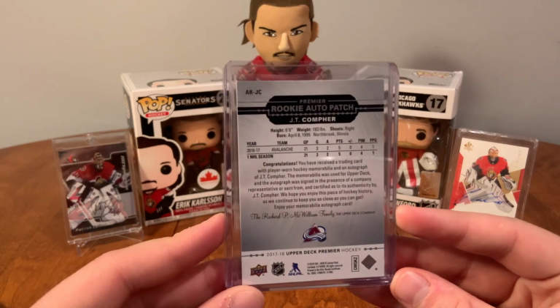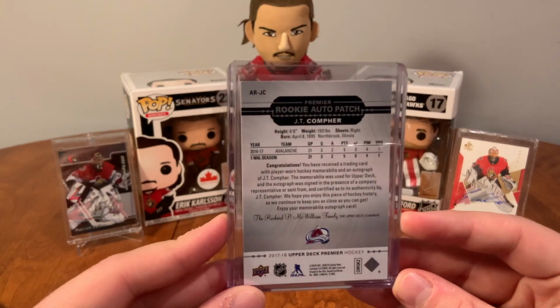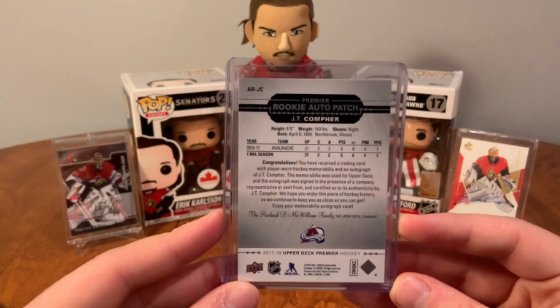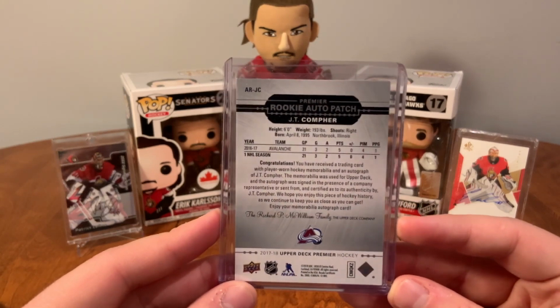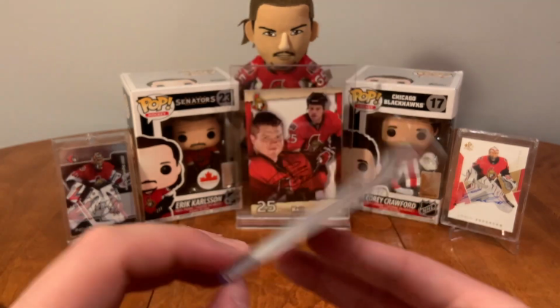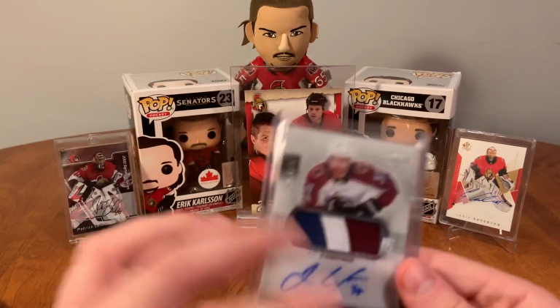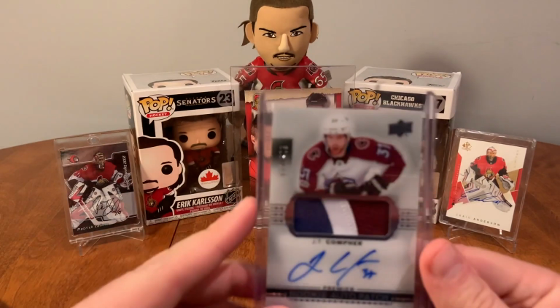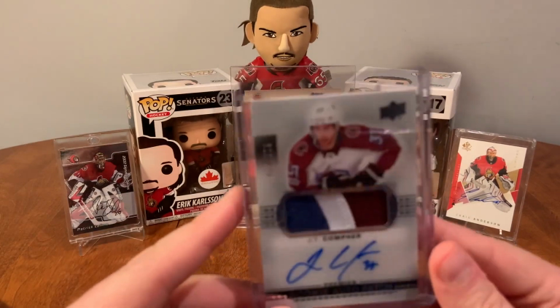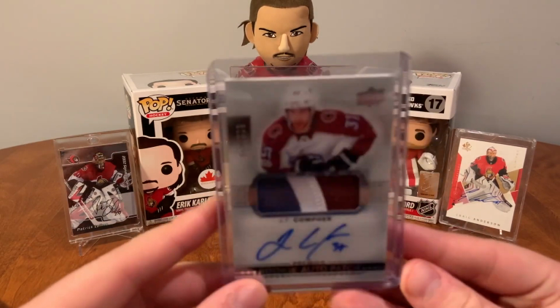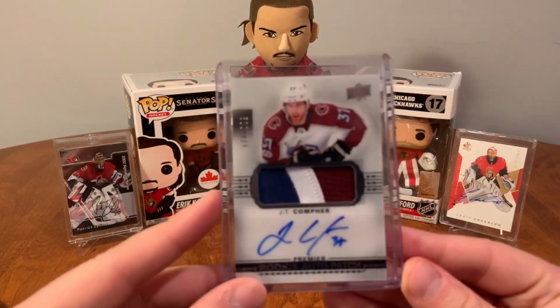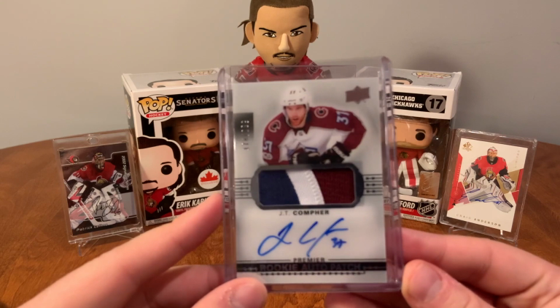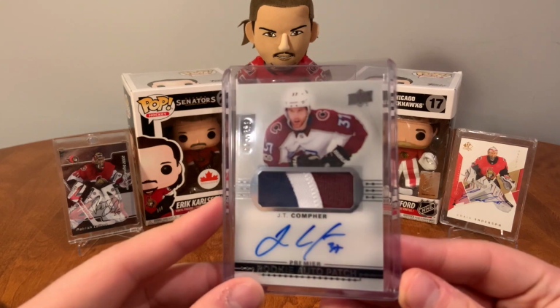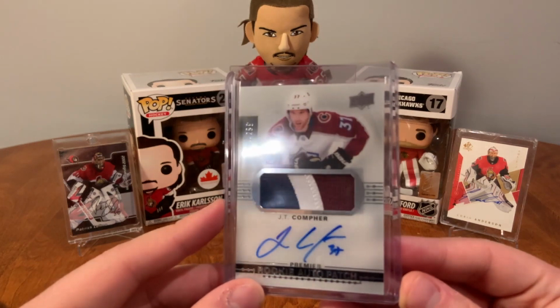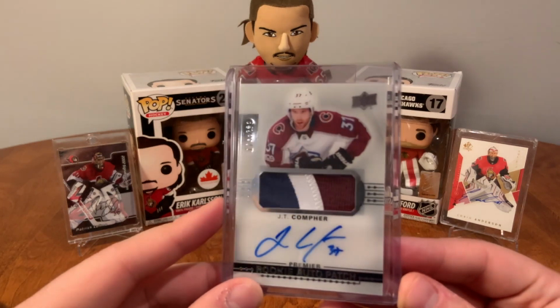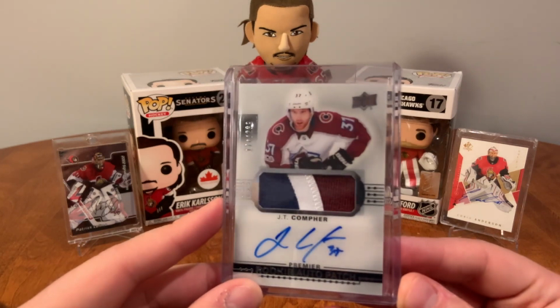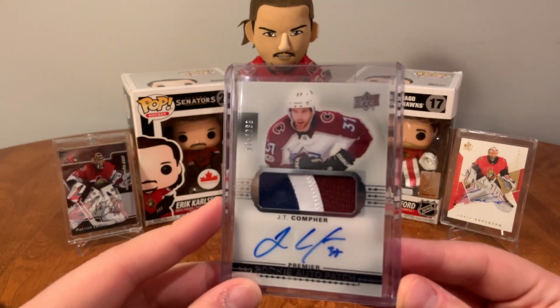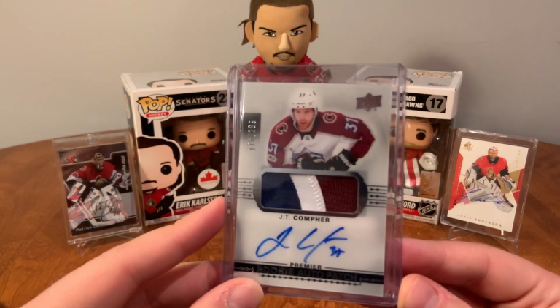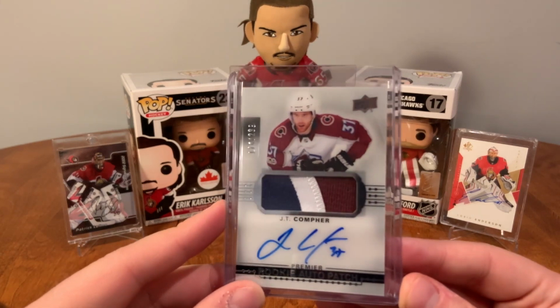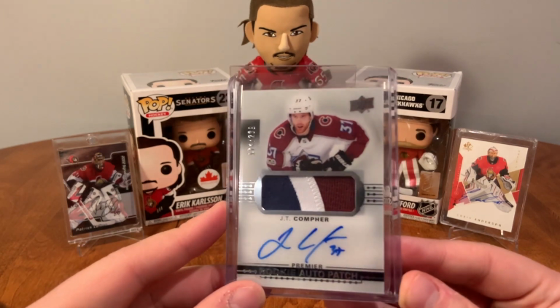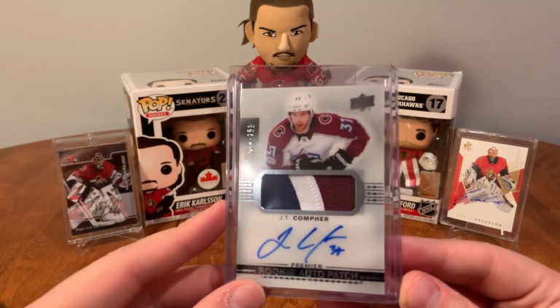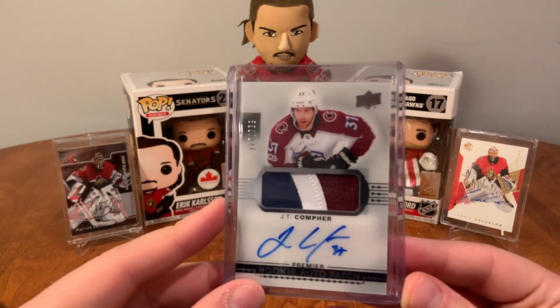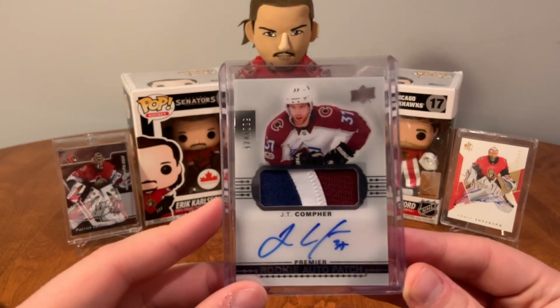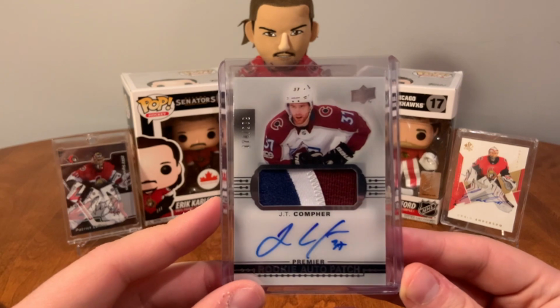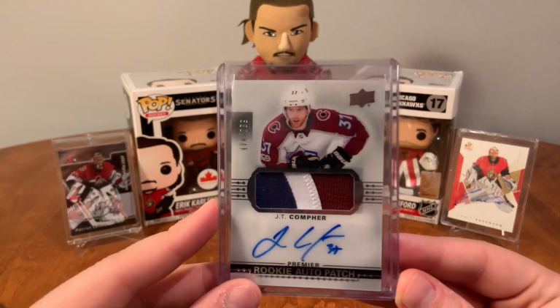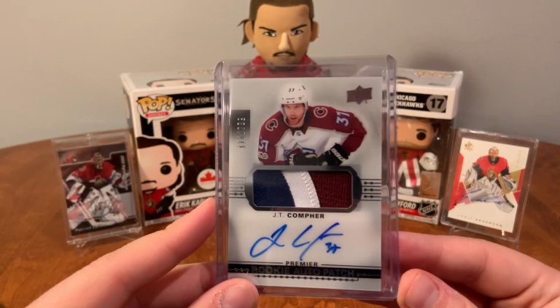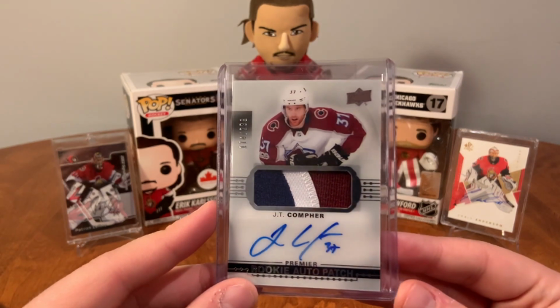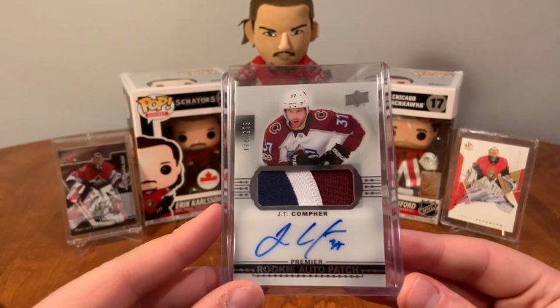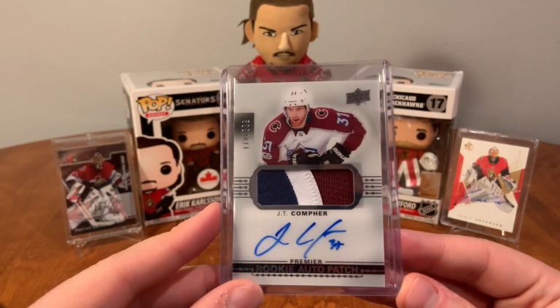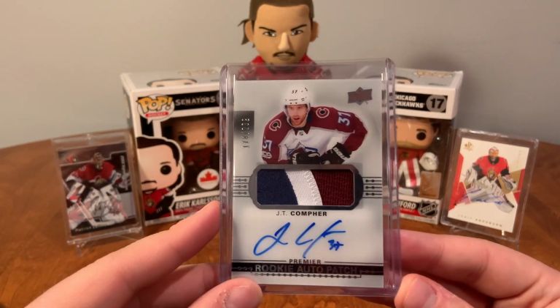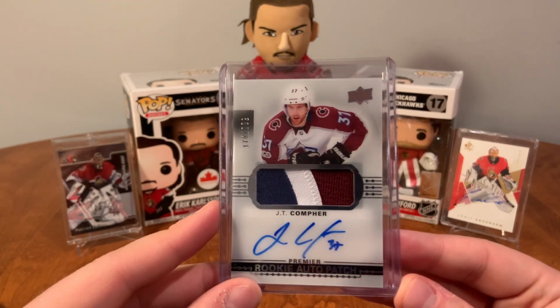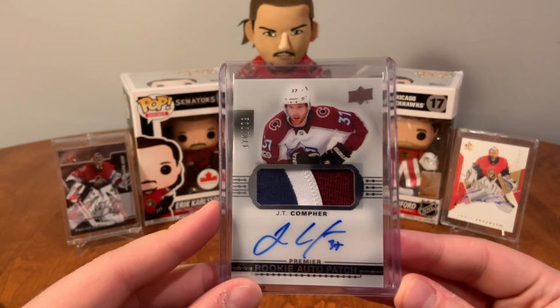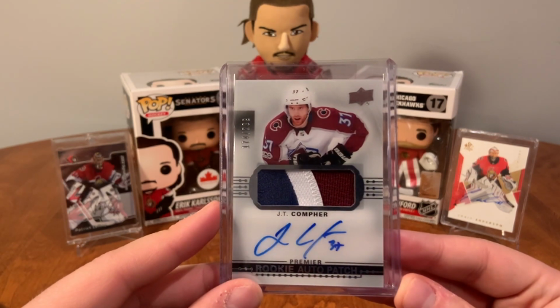I want to try and get one for every NHL team if possible and have a patch that I like. Some might just be one-color patches and I'm going to try and trade up to get better ones or sell them to get better ones. So this is the start — we have the JT Comper Premier Rookie Auto.